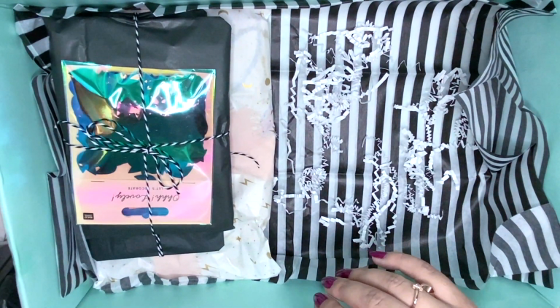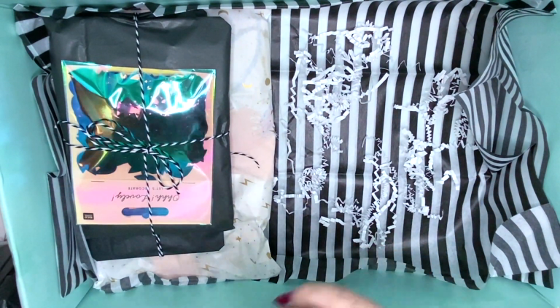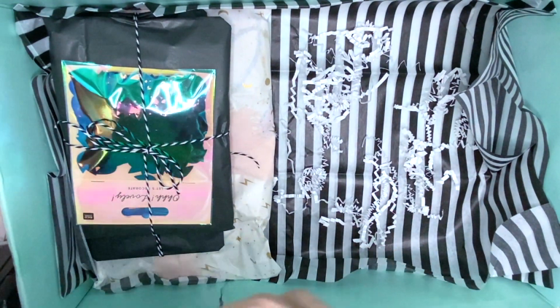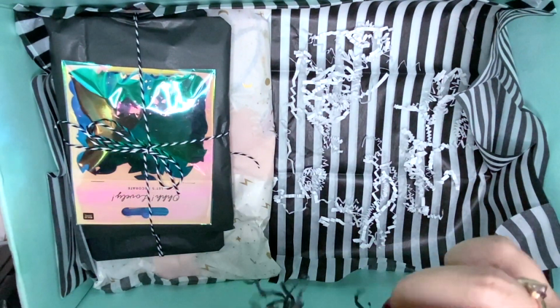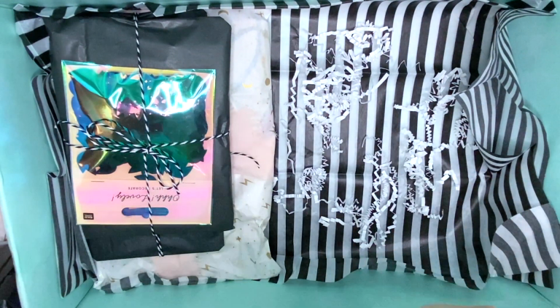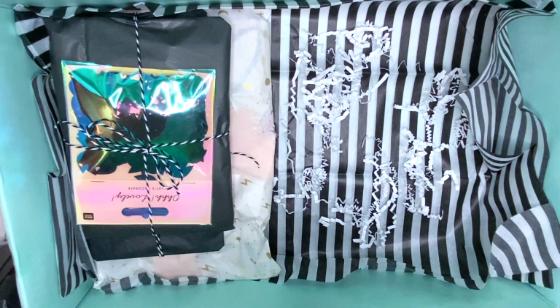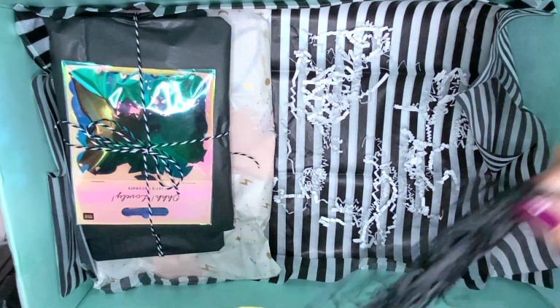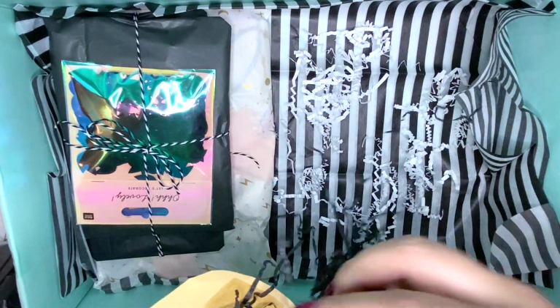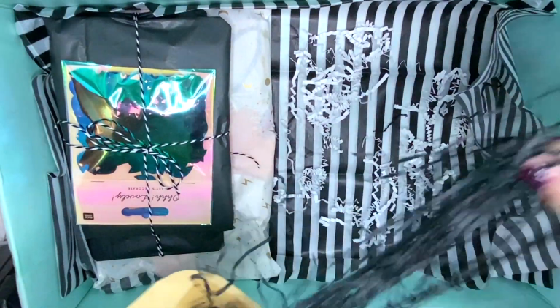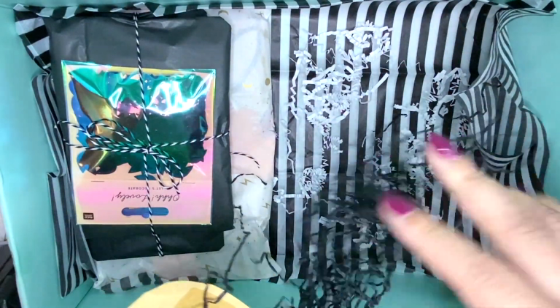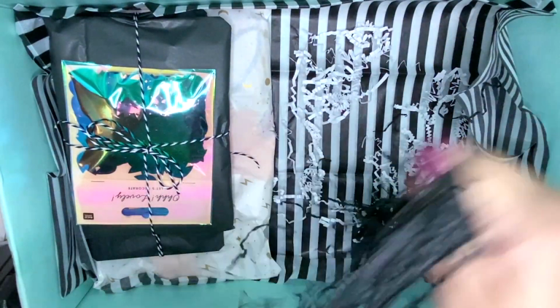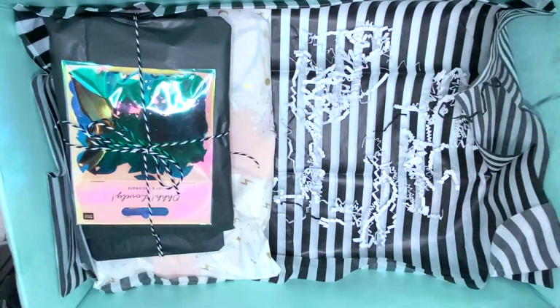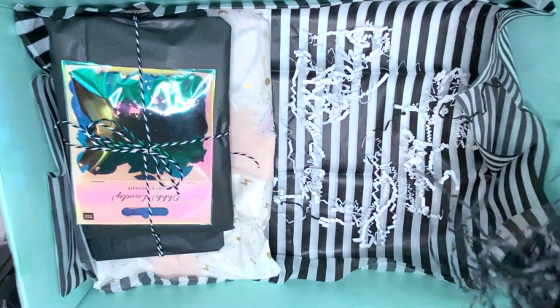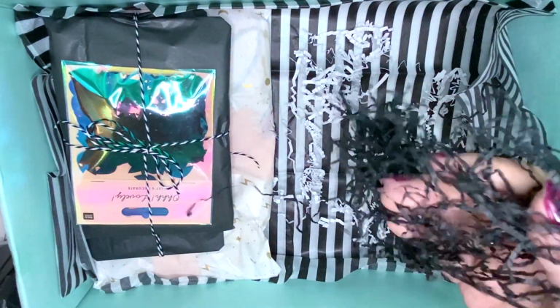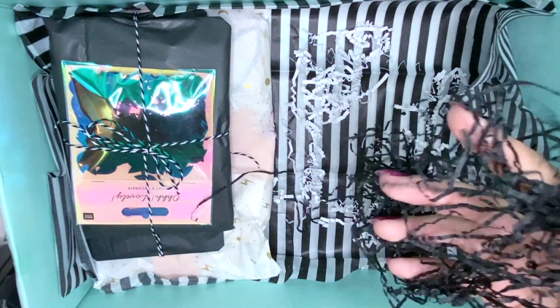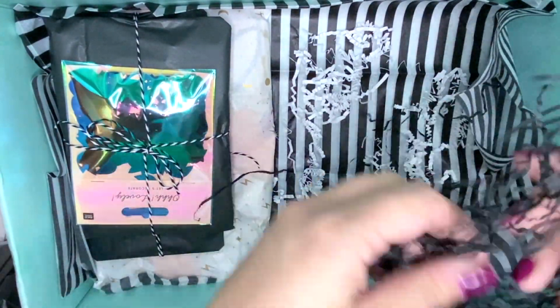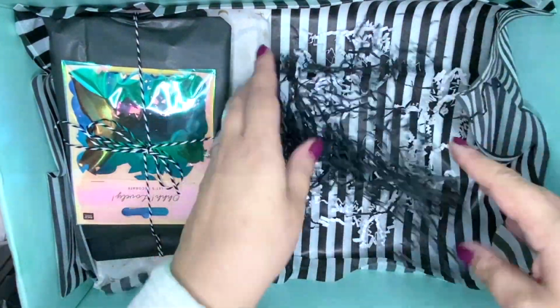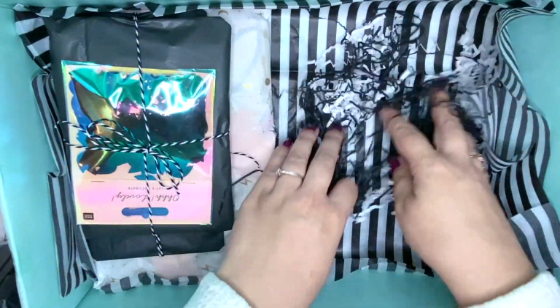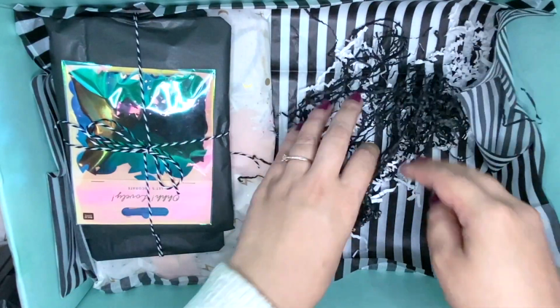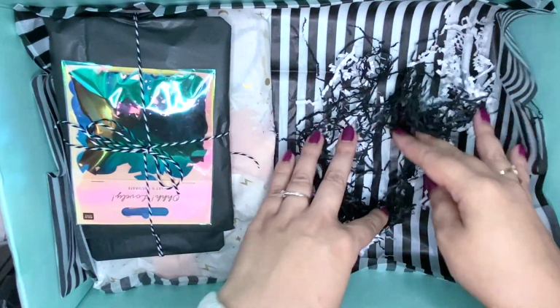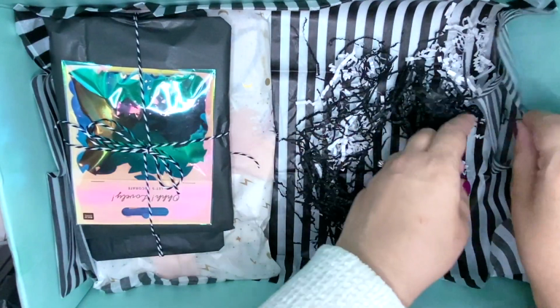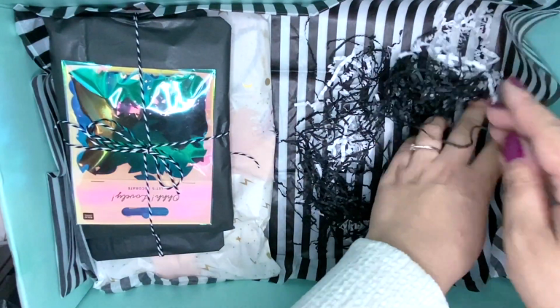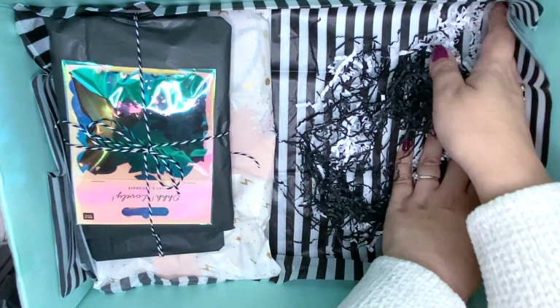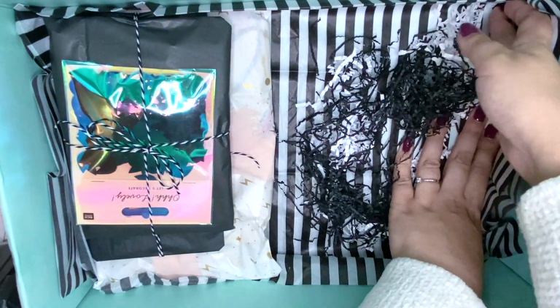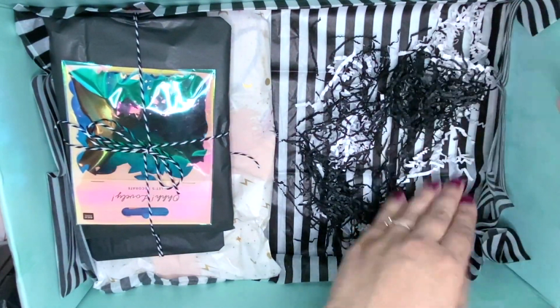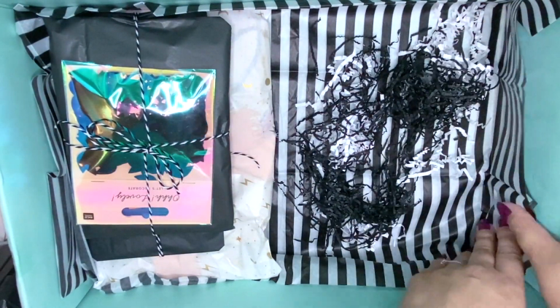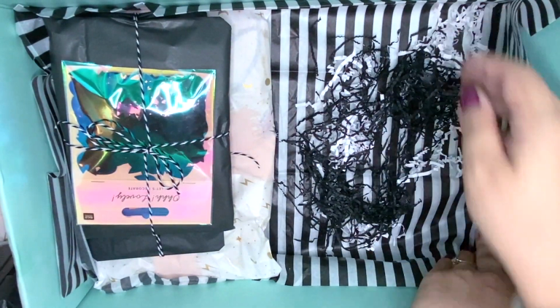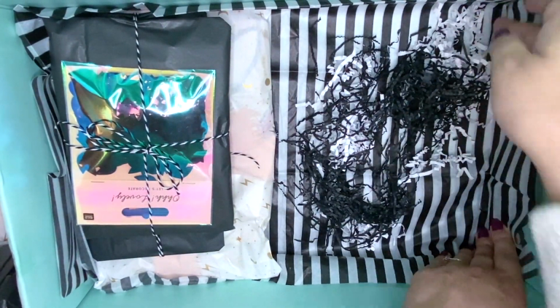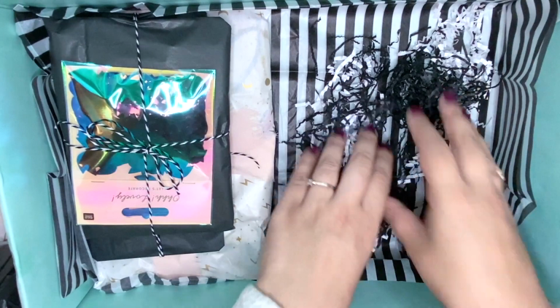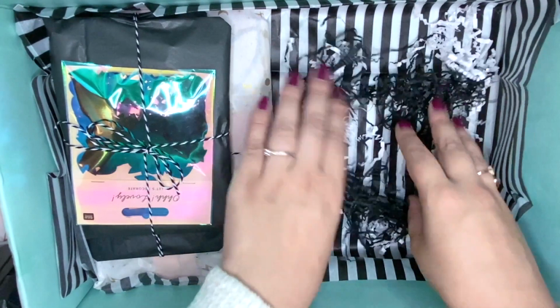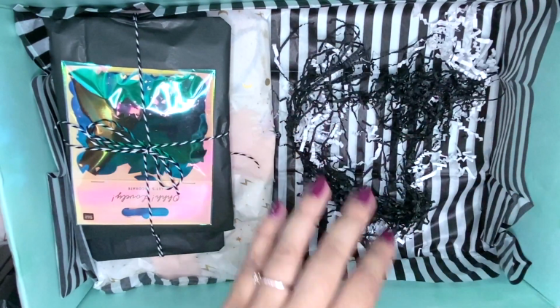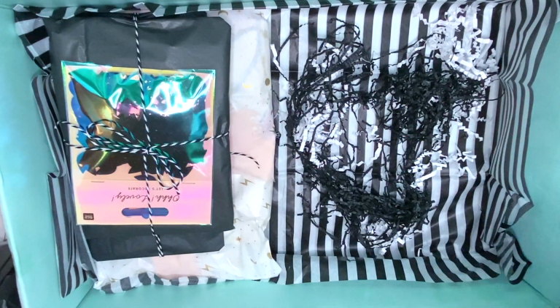It was my first time crafting for Halloween and I really enjoyed it — this was so much fun. I cannot wait to get more collections next year and do some more crafting.